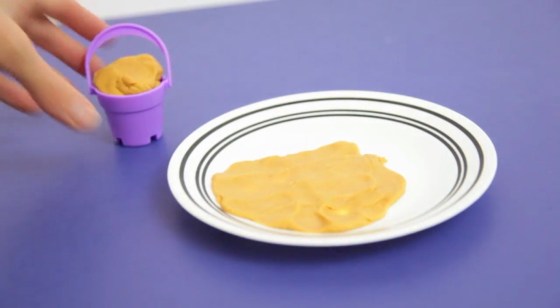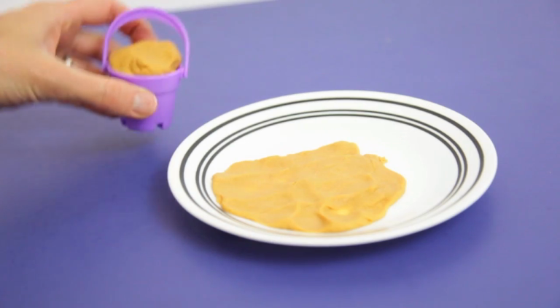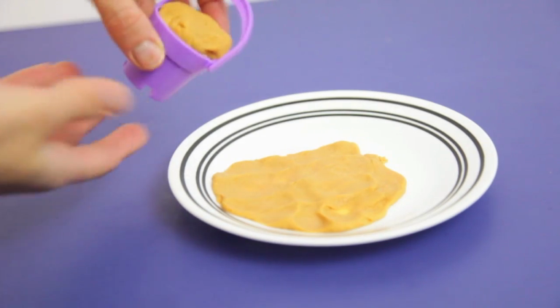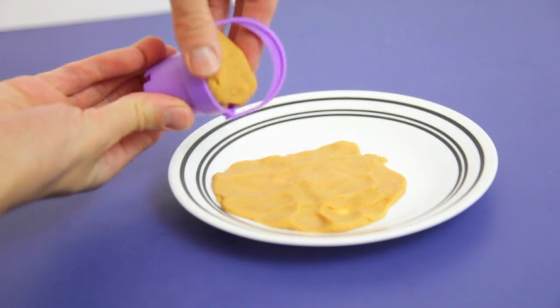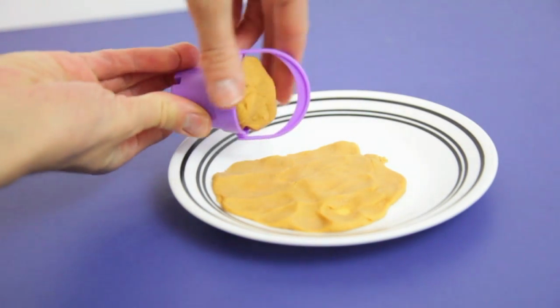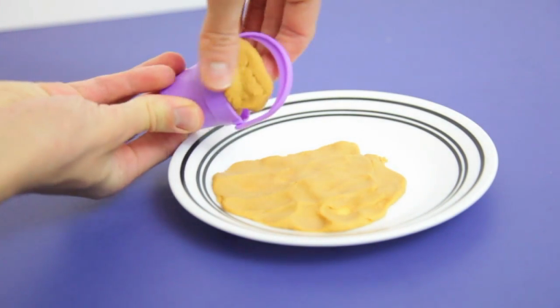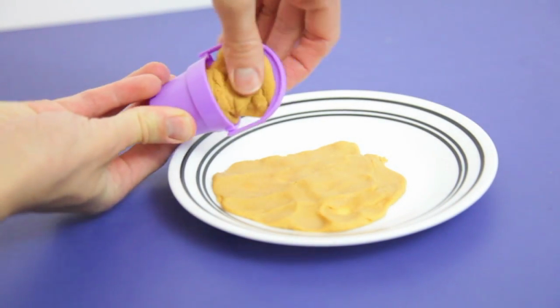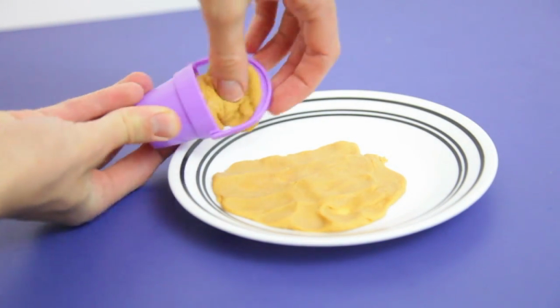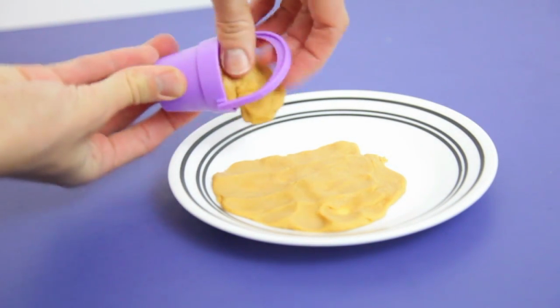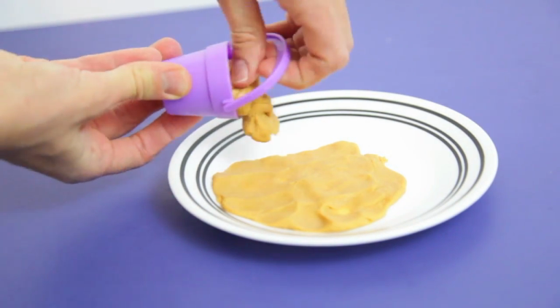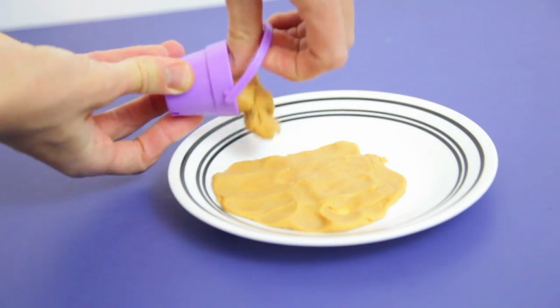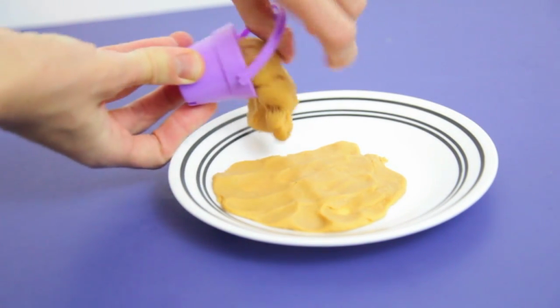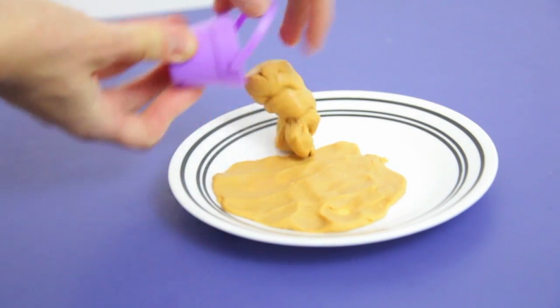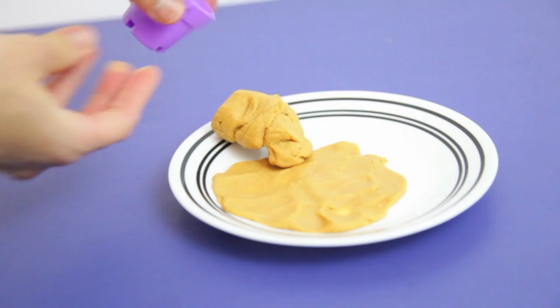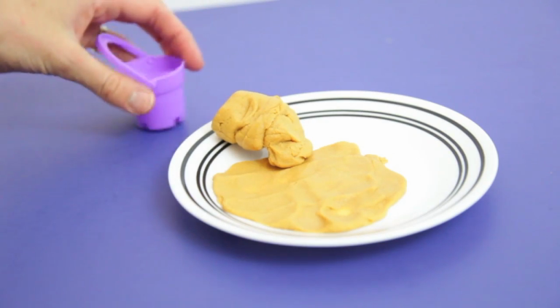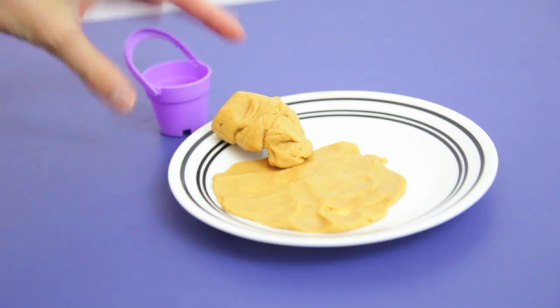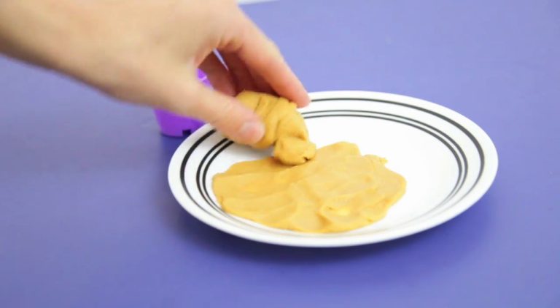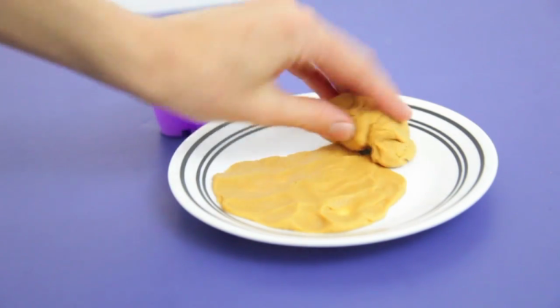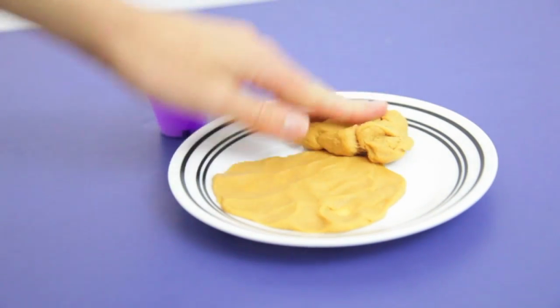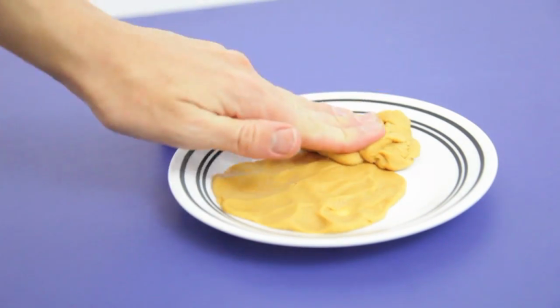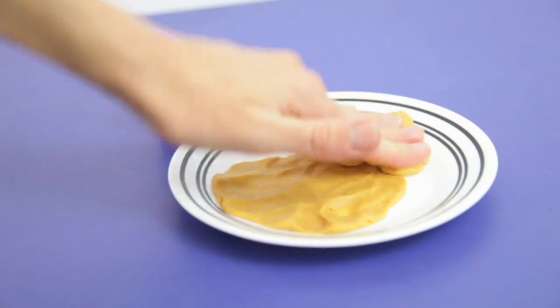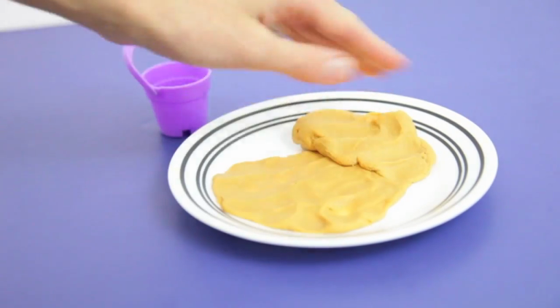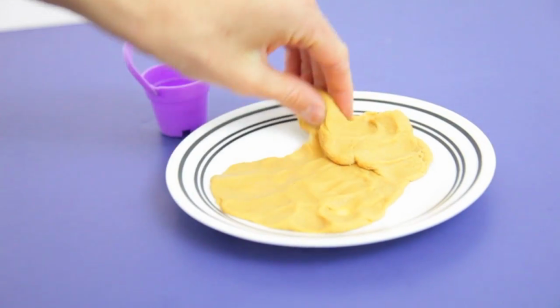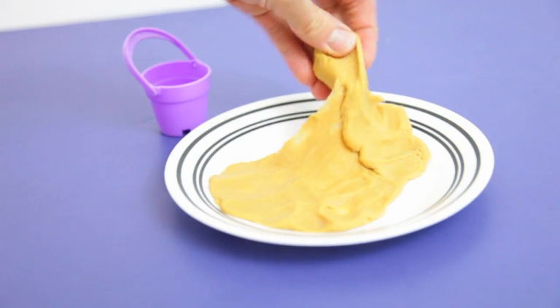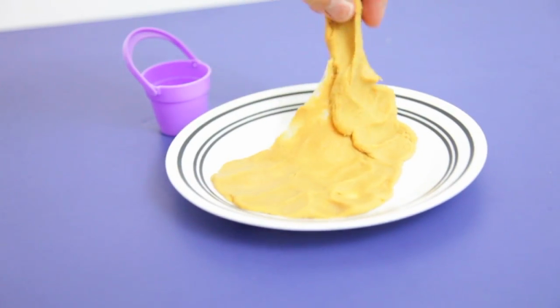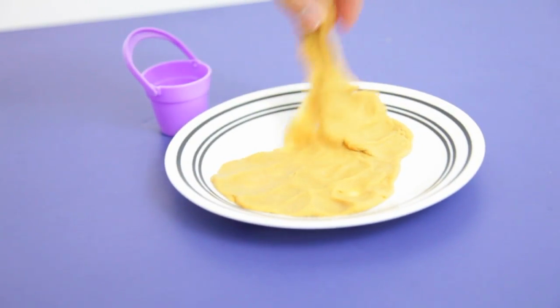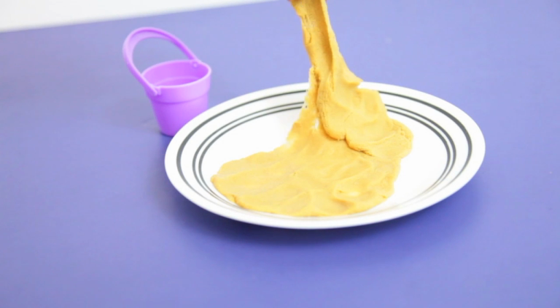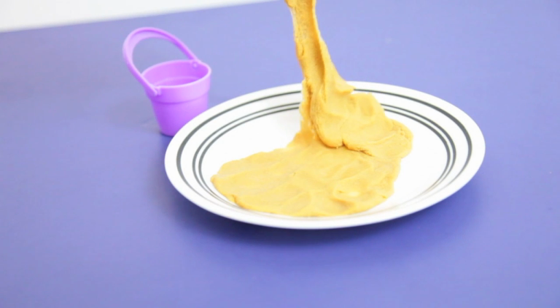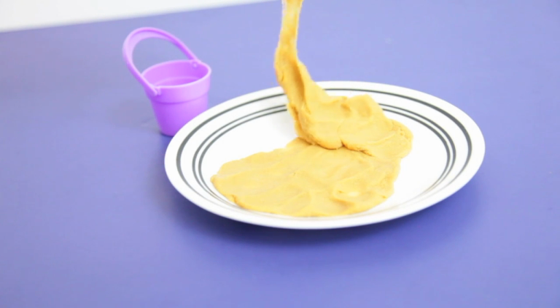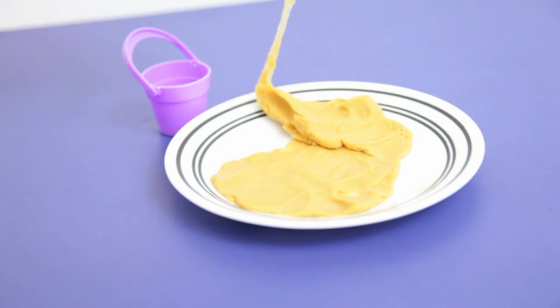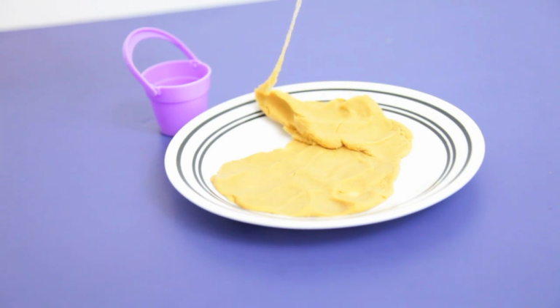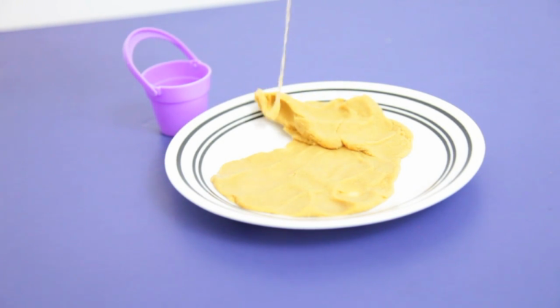The first thing we need to do is make our sandy beach. This sand Play-Doh has the same texture as sand, and it is a little bit more gooey and runny compared to the regular Play-Doh.